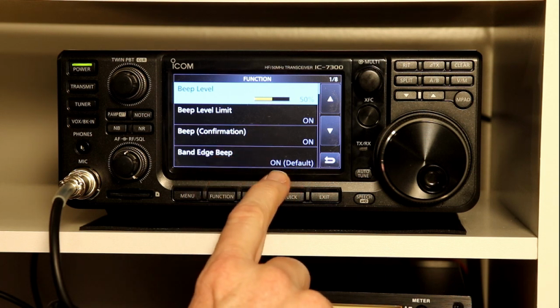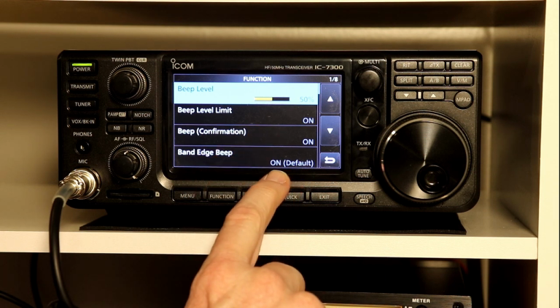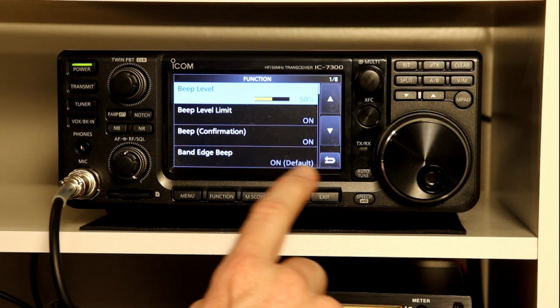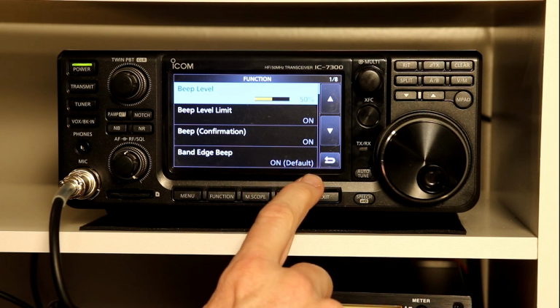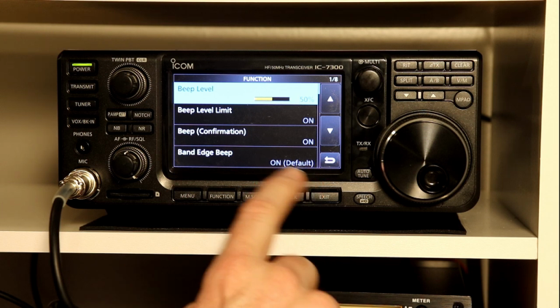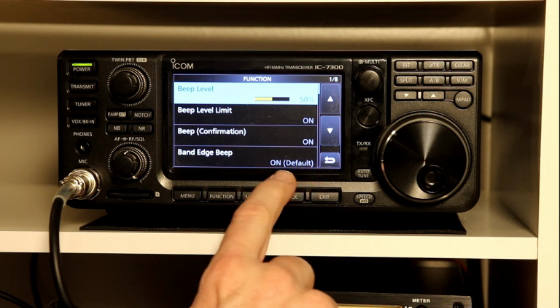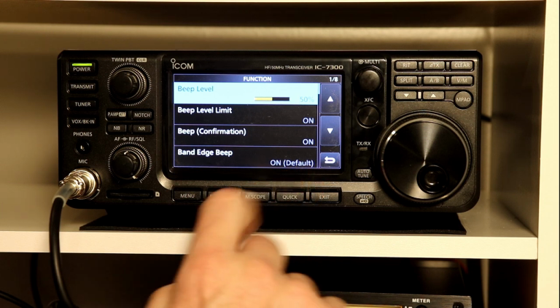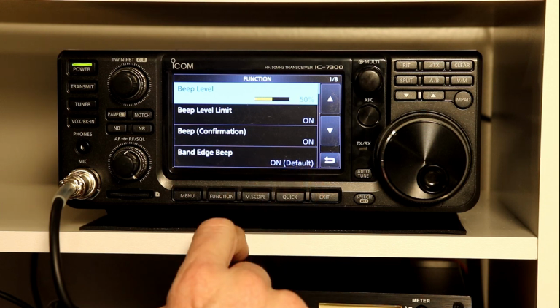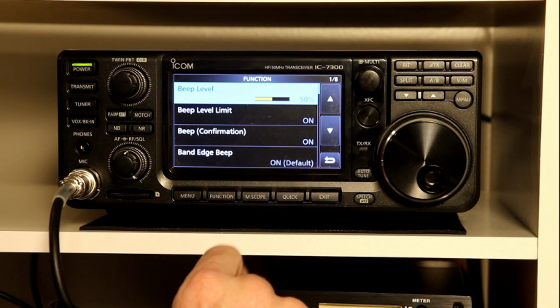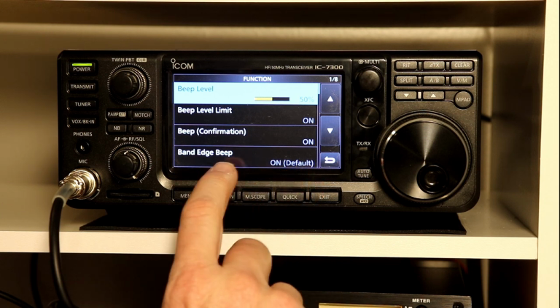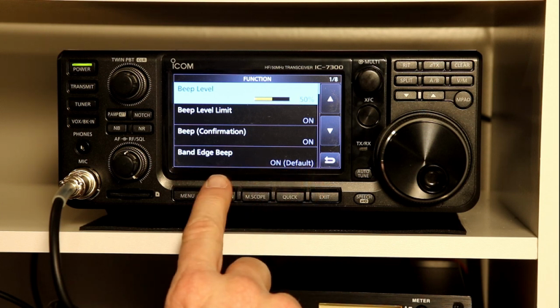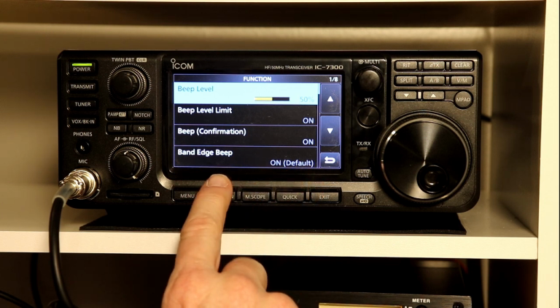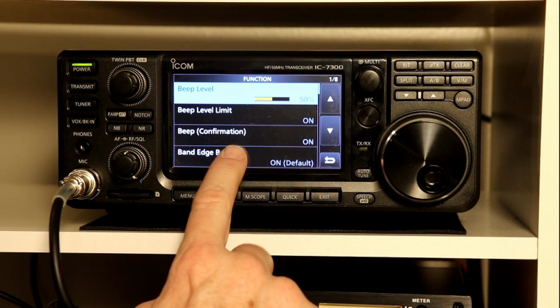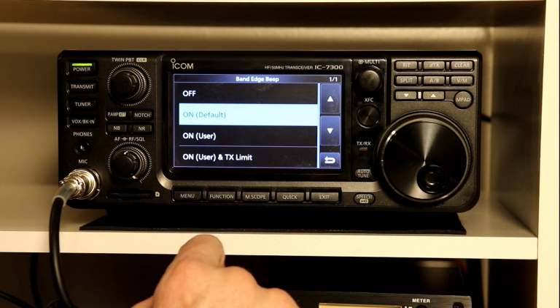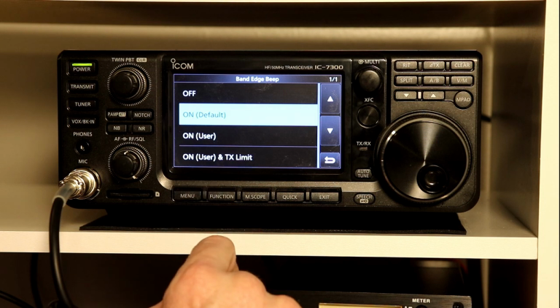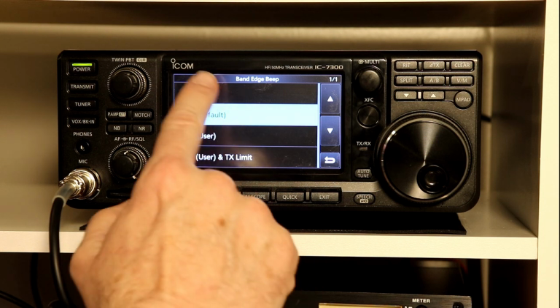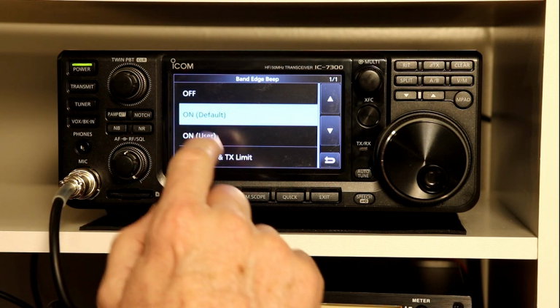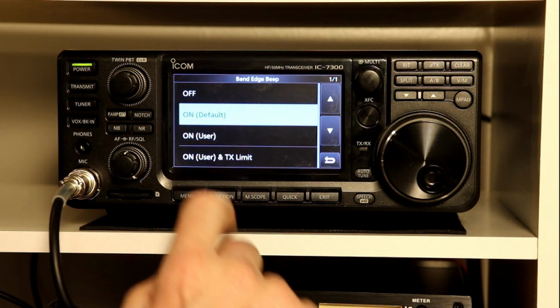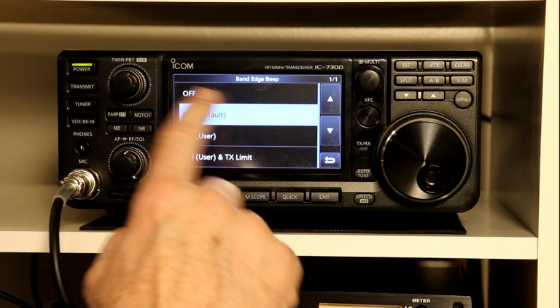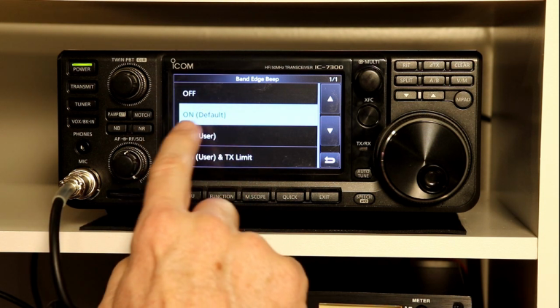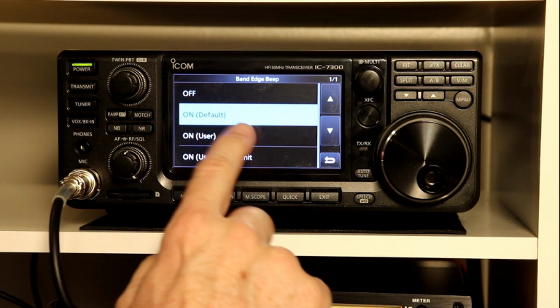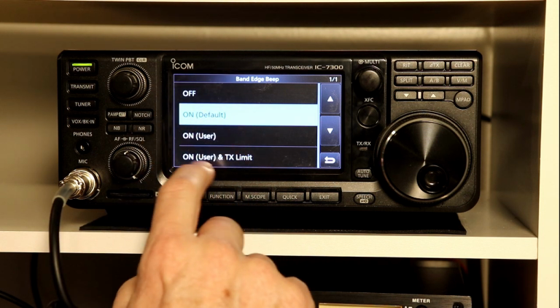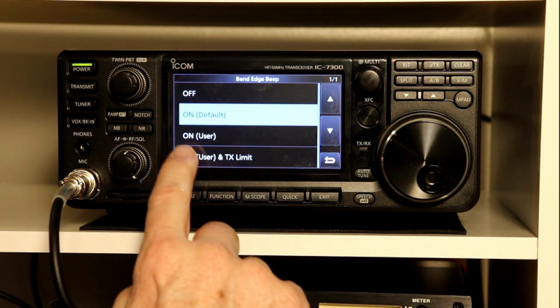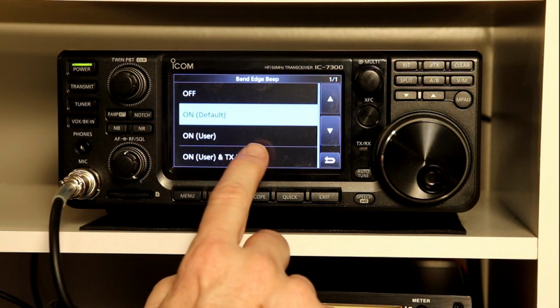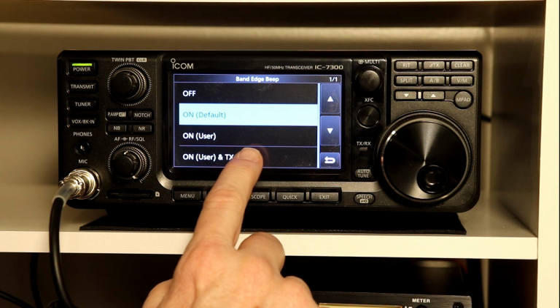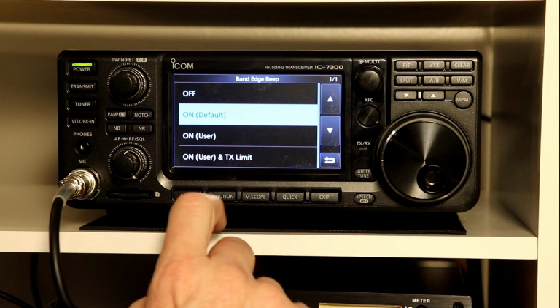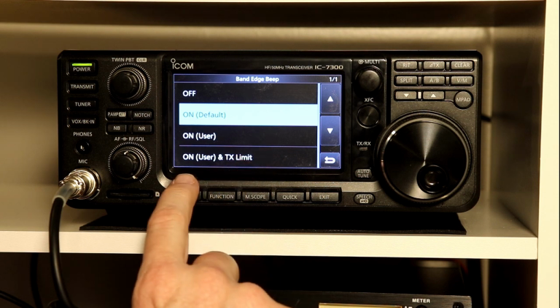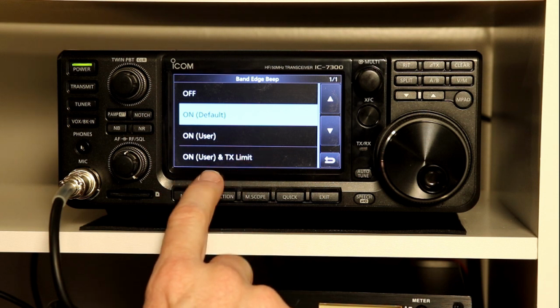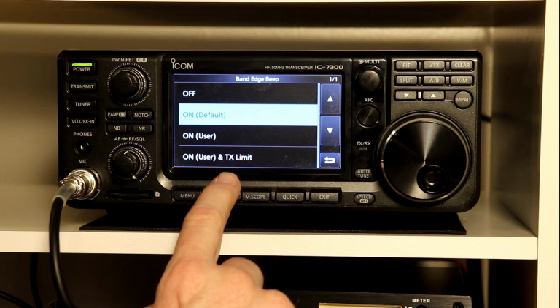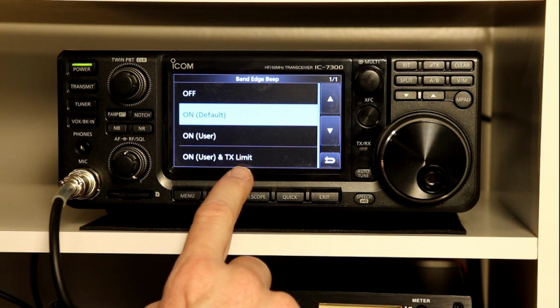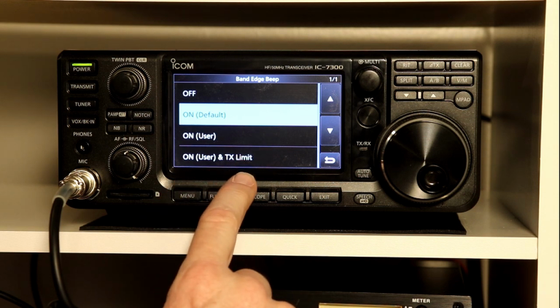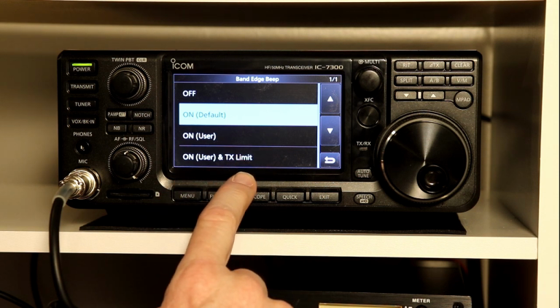Let's look at band edge beep. You can see it says "on" and "default" — this is the way it comes programmed from the factory. If we touch that, we have four choices: off, on default, on user, and on user and TX limit.